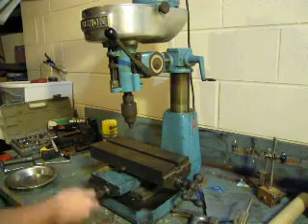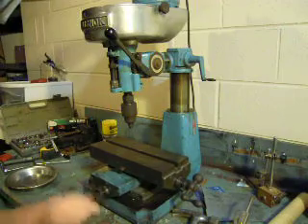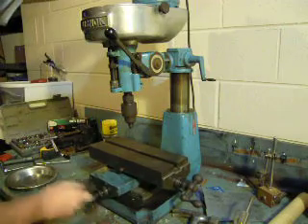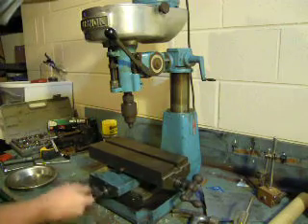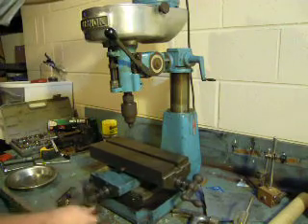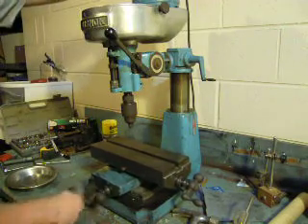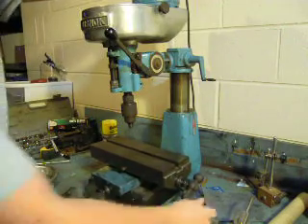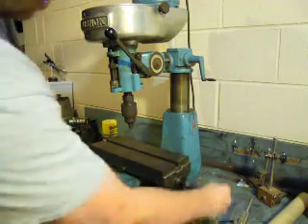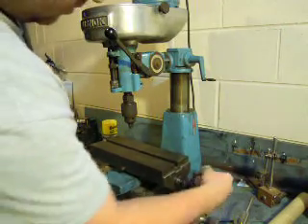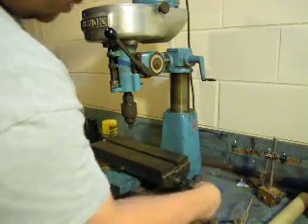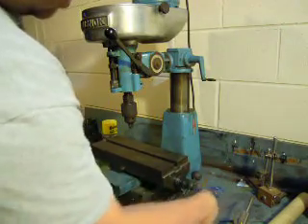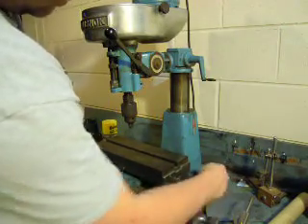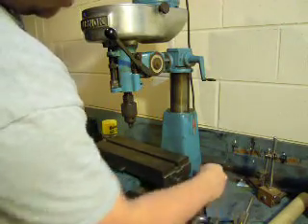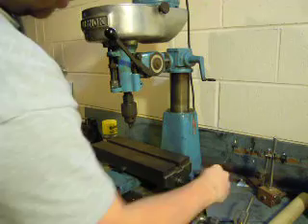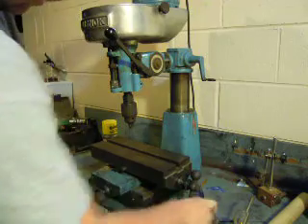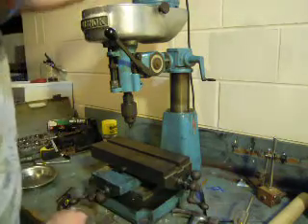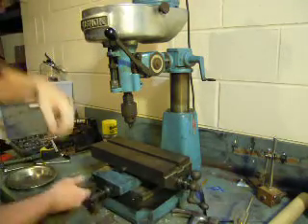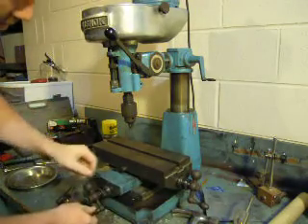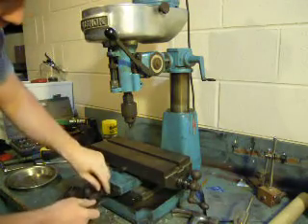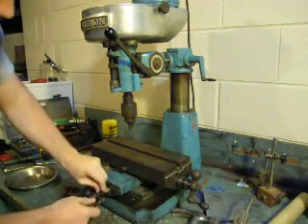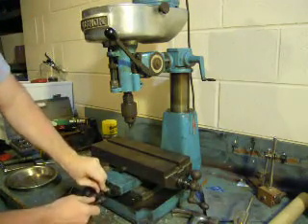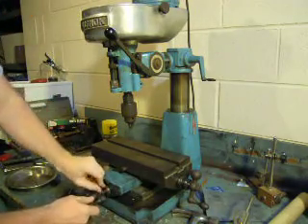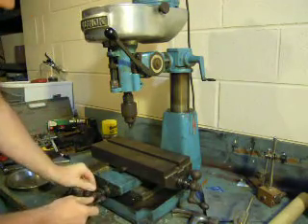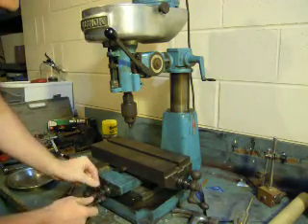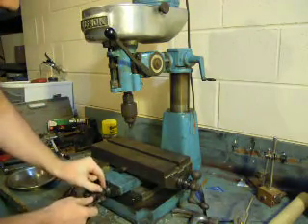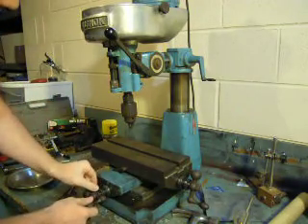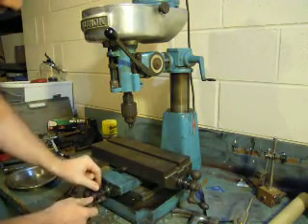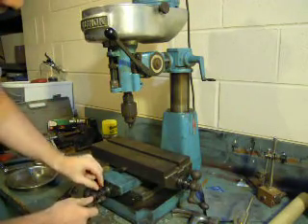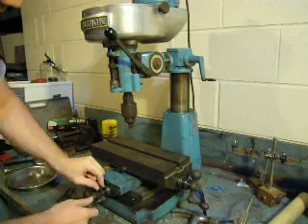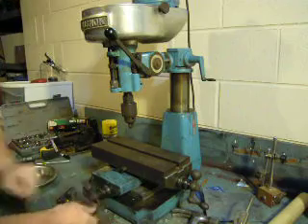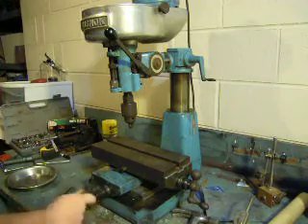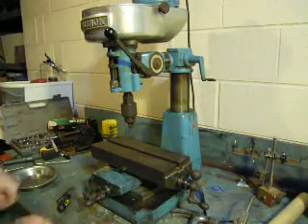The little tables work real good. I've got those fixed so they're not so hard. I've got little set micrometers on there you can set.